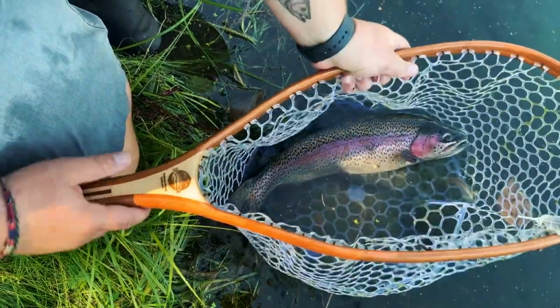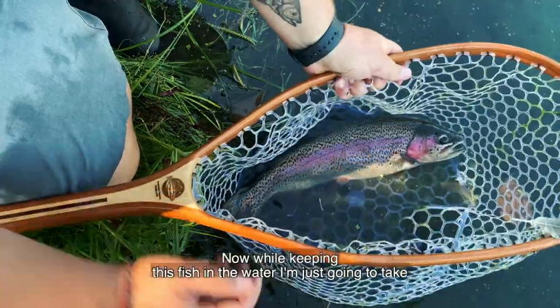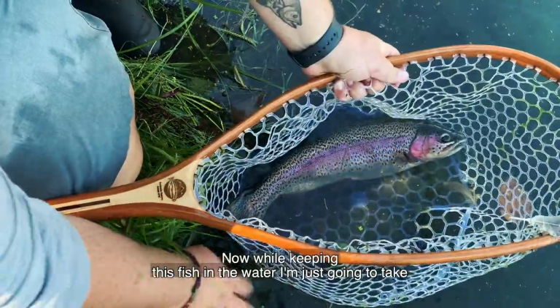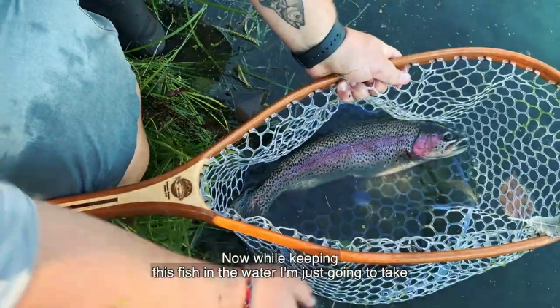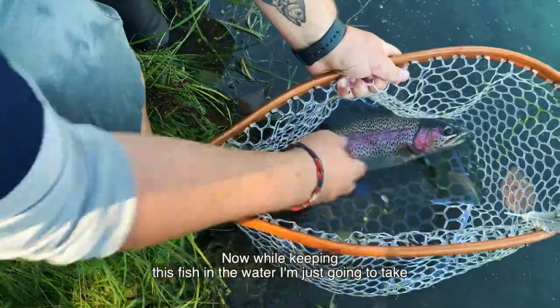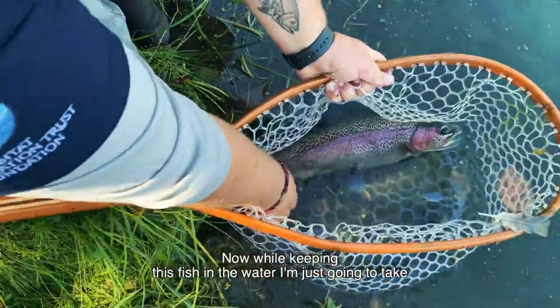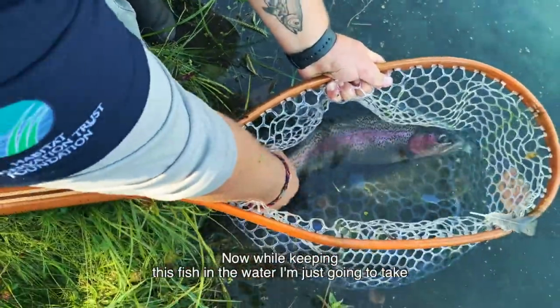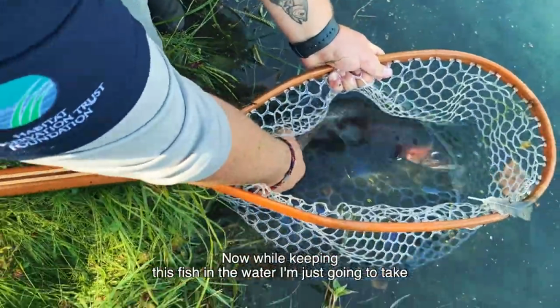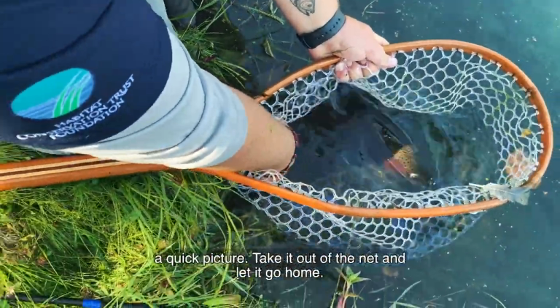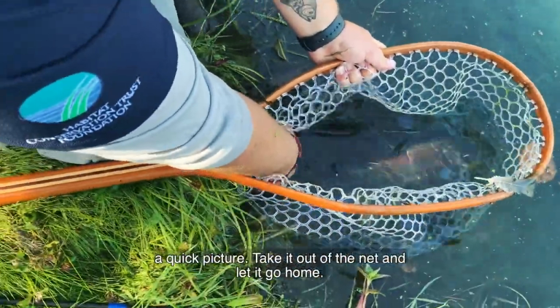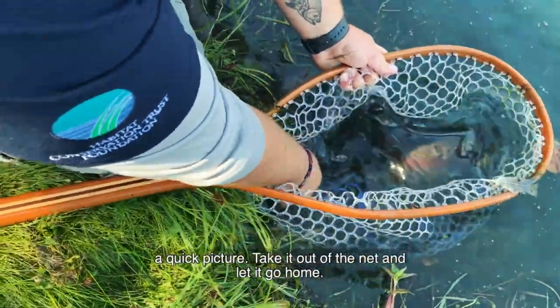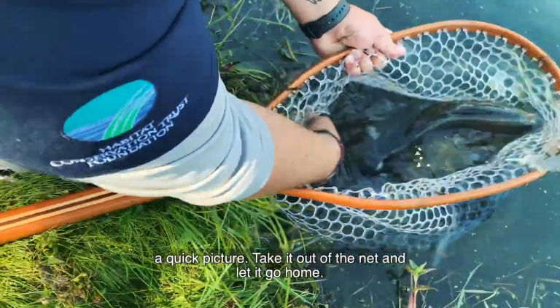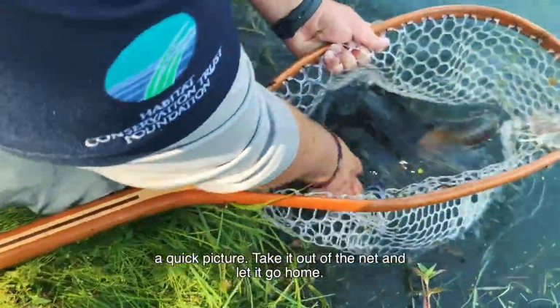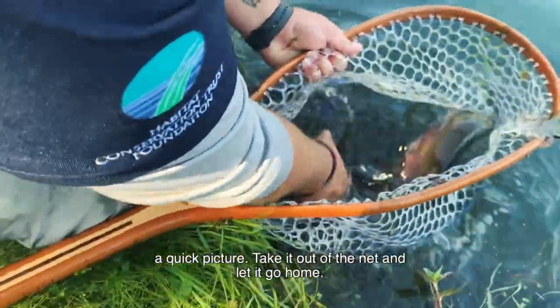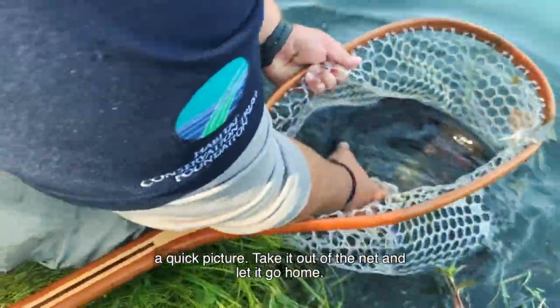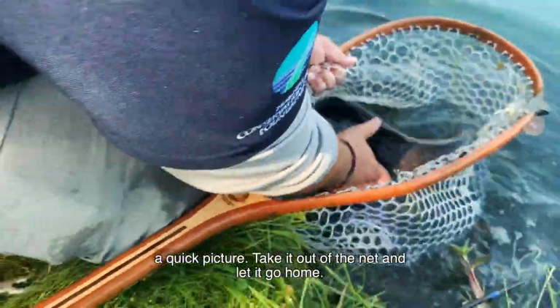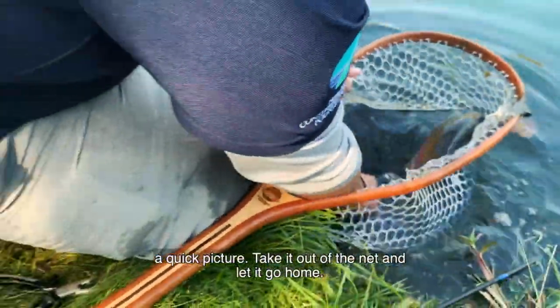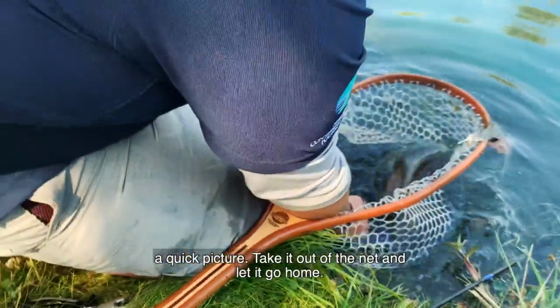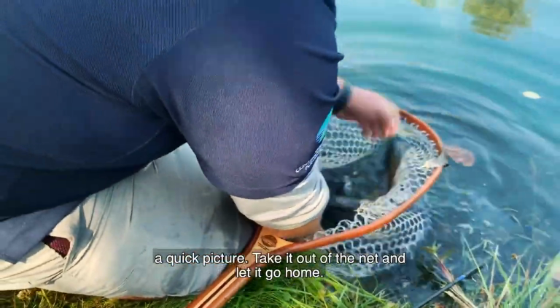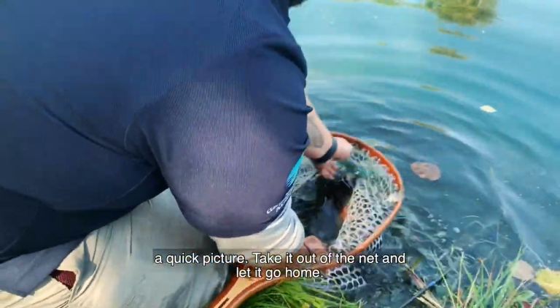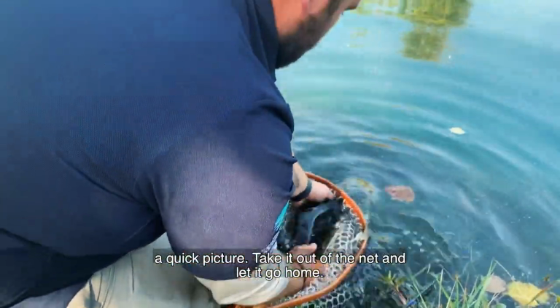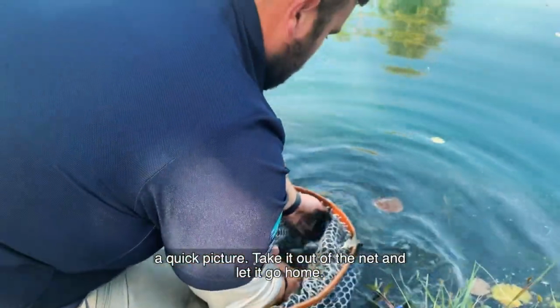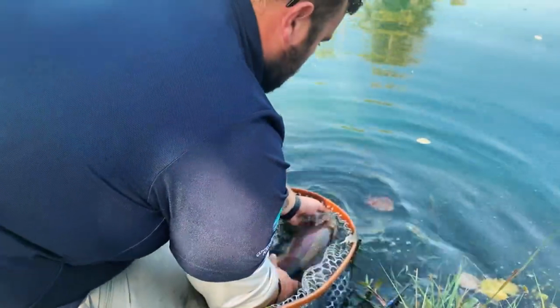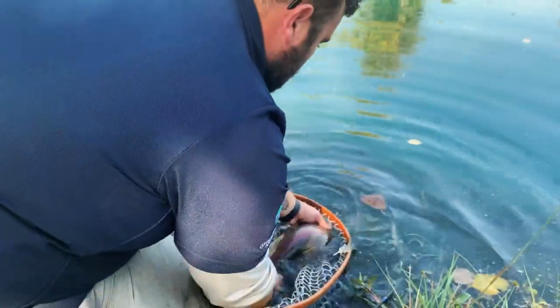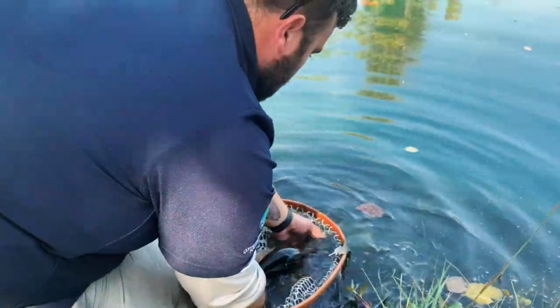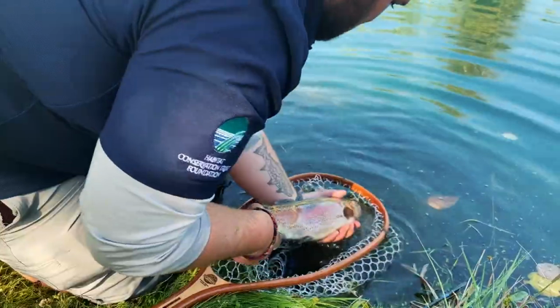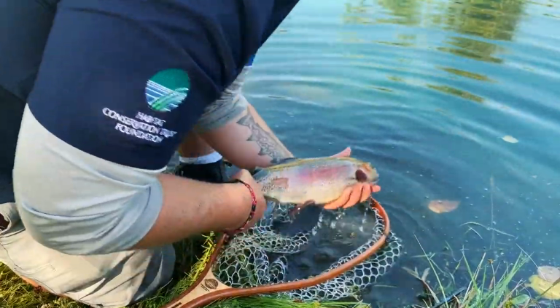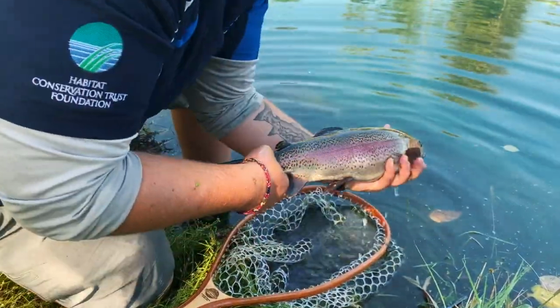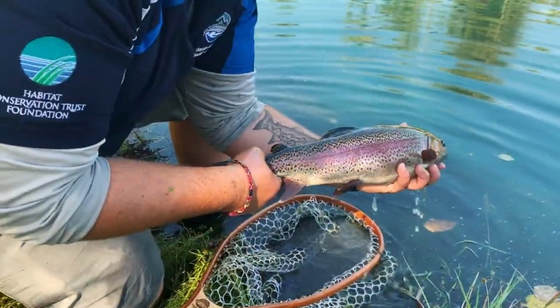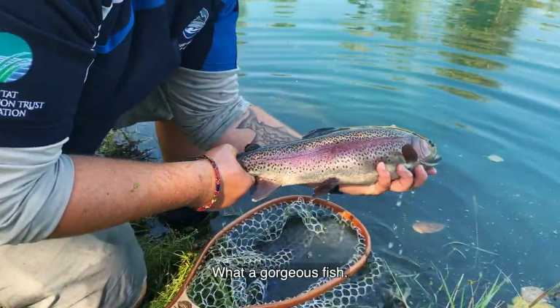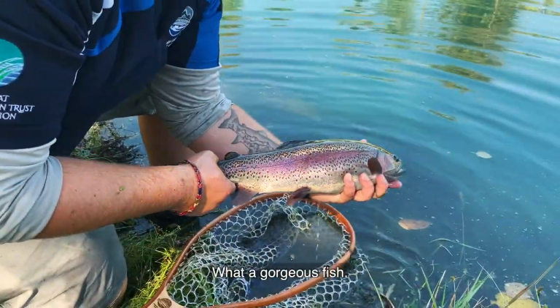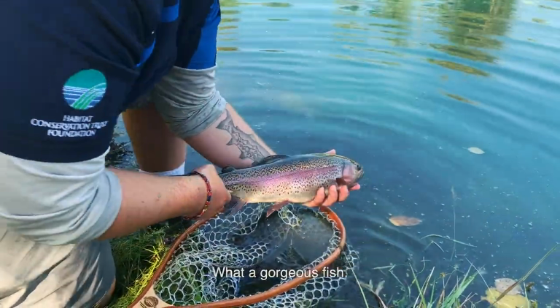Now while keeping this fish in the water, I'm just going to take a quick picture, take it out of the net, and then we're going to let it go home. What a gorgeous fish.